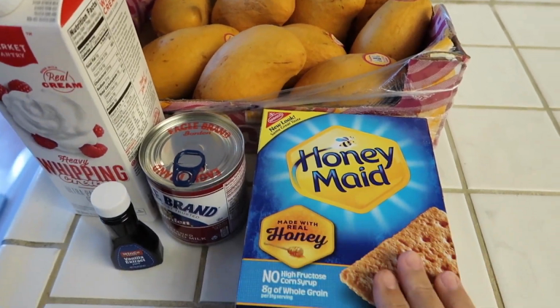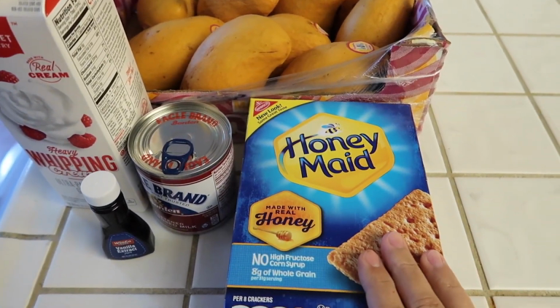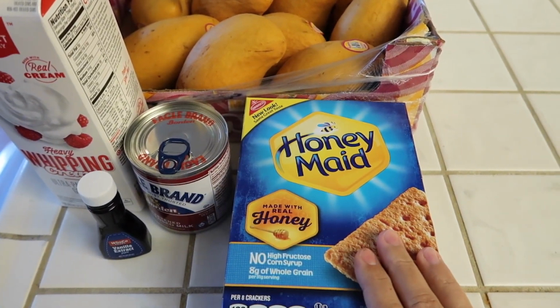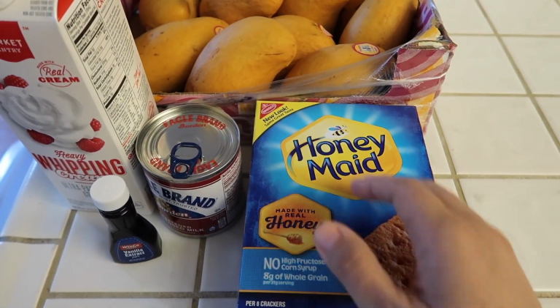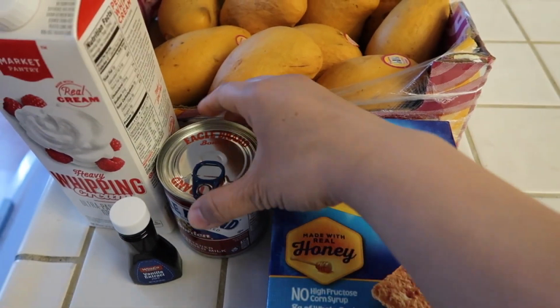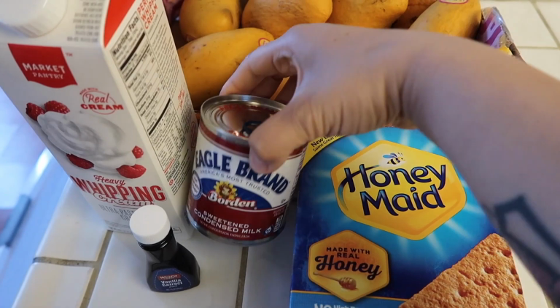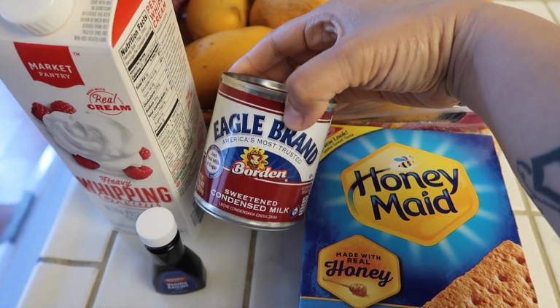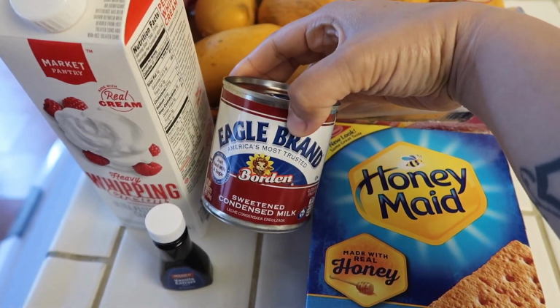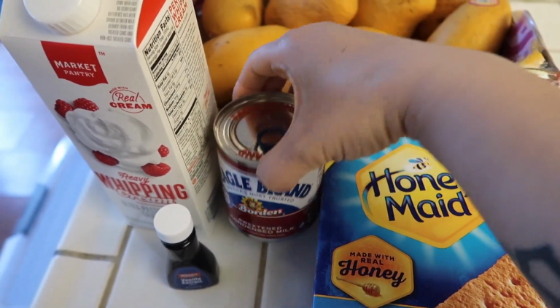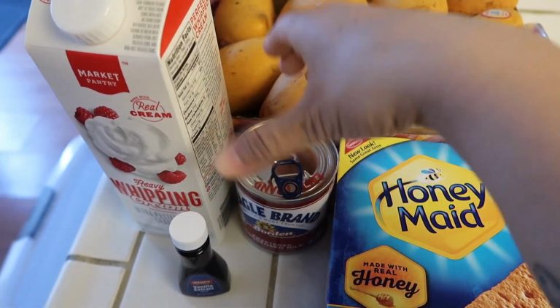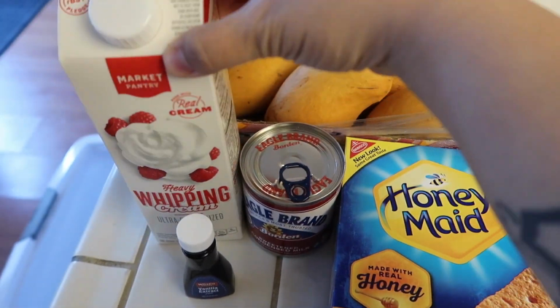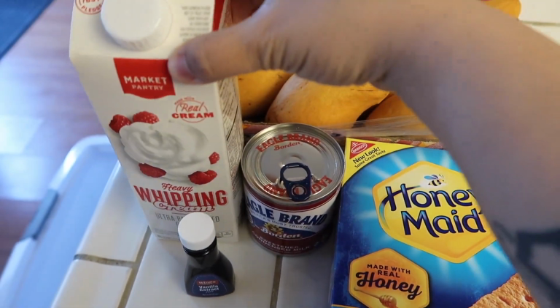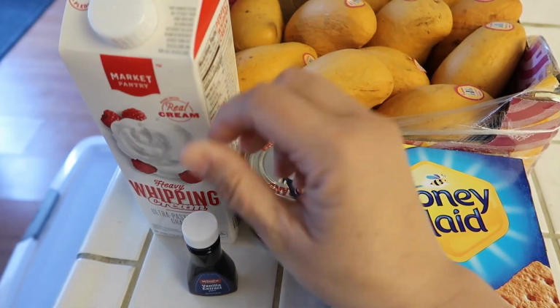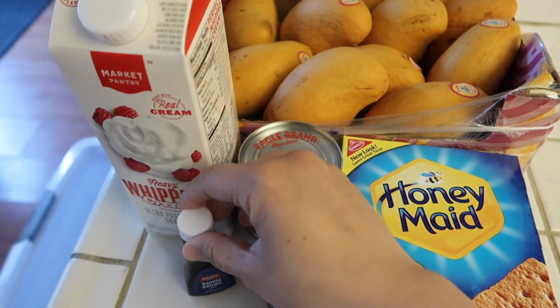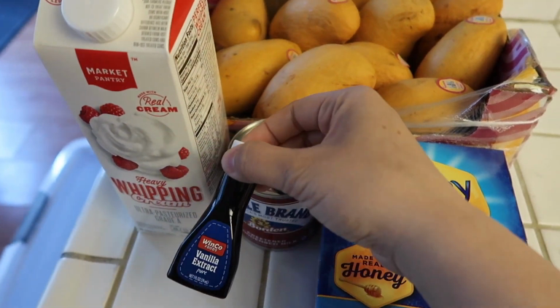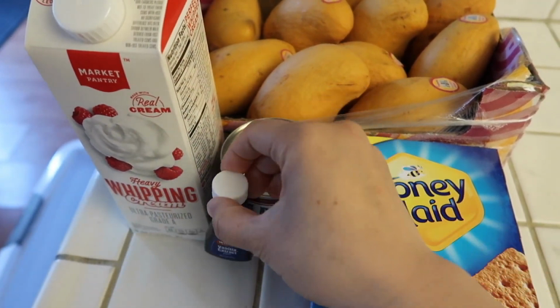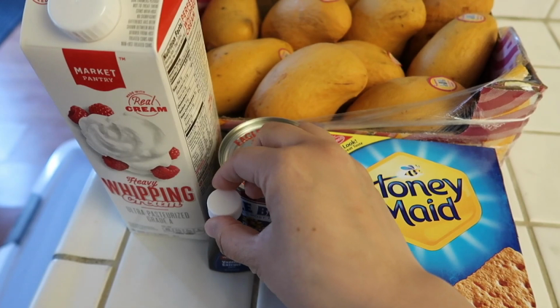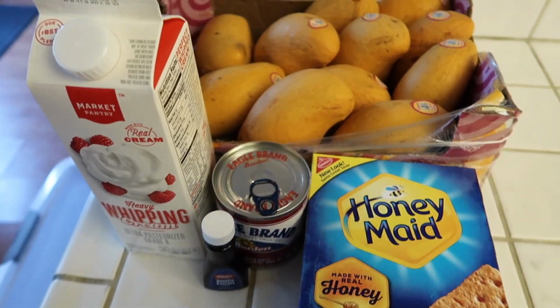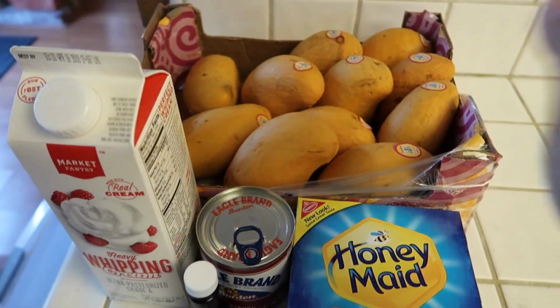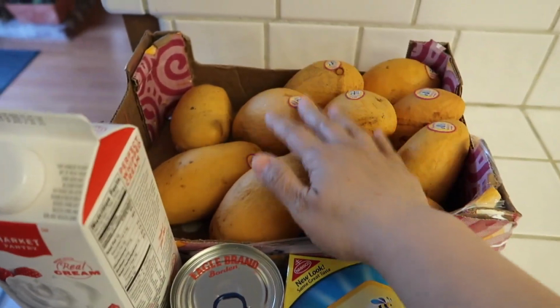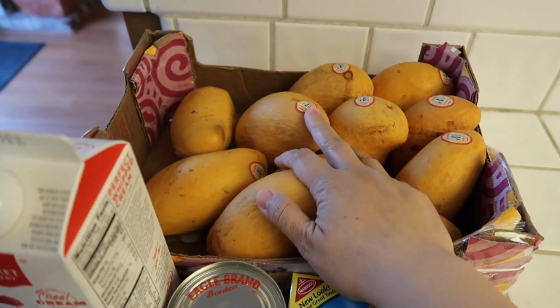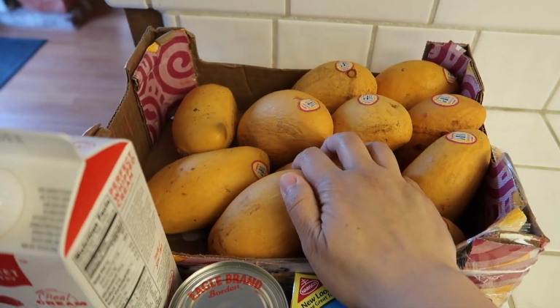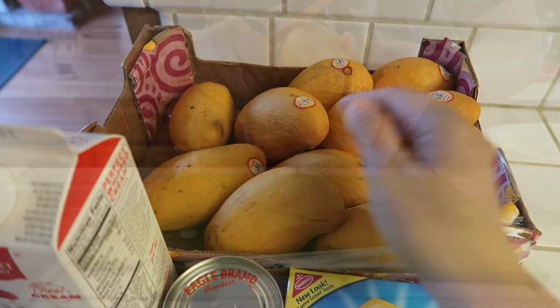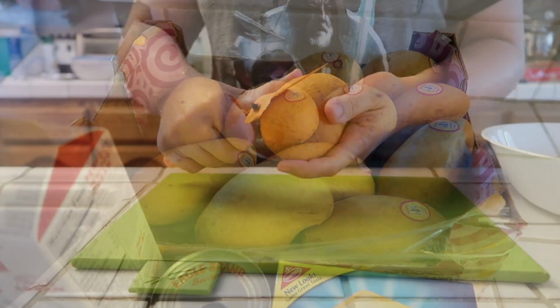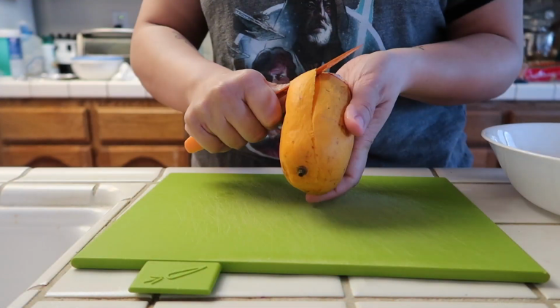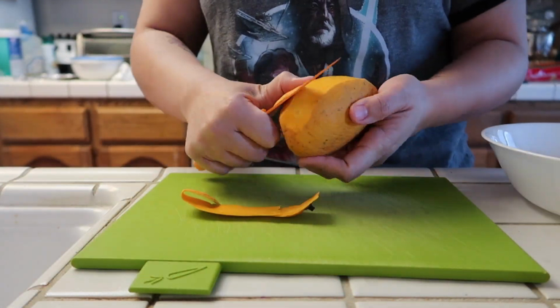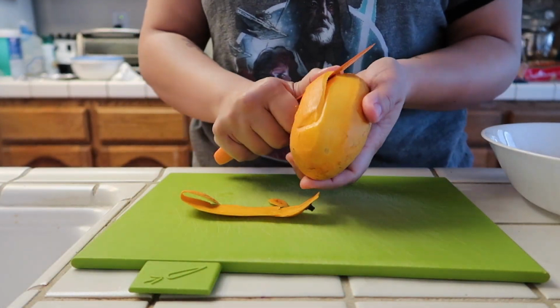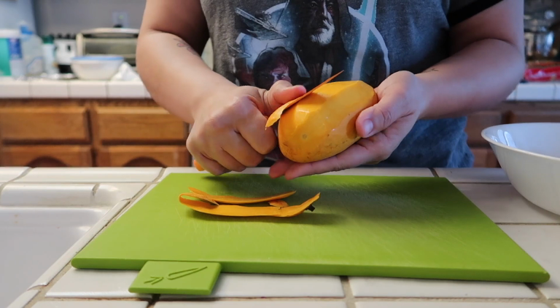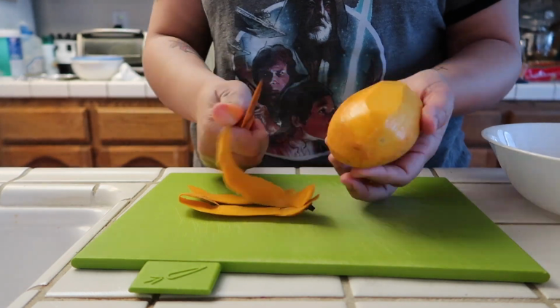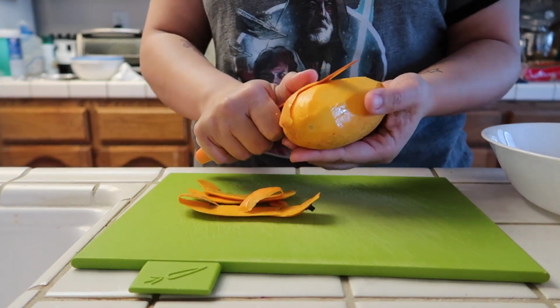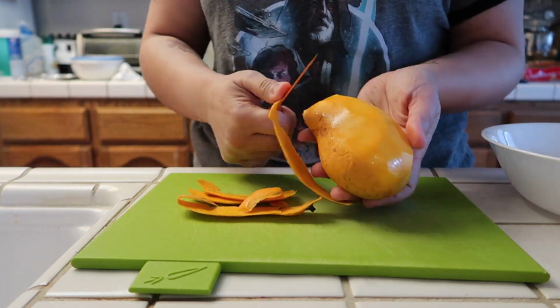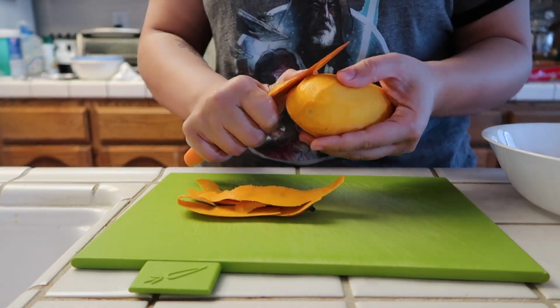You also need some graham crackers, sweetened condensed milk, some heavy whipping cream, and some vanilla extract. So first I'm gonna peel and cut the mangoes.